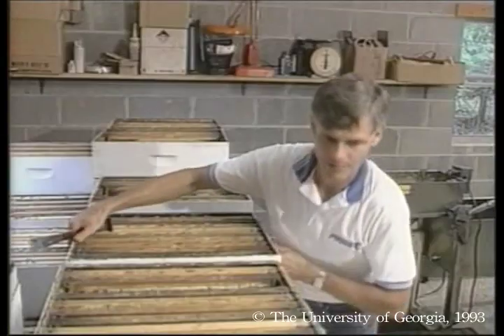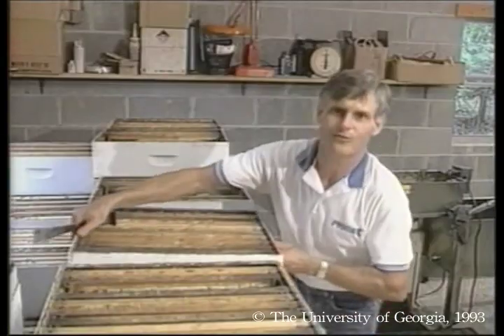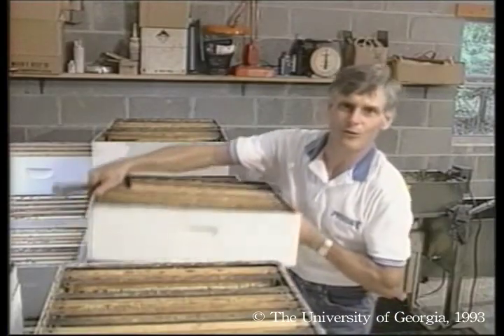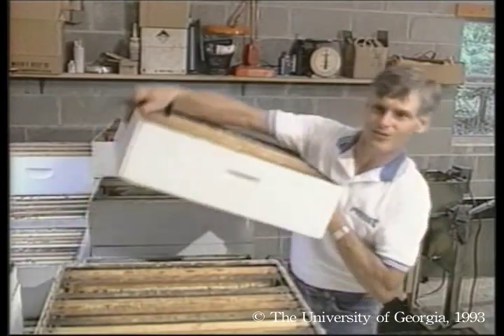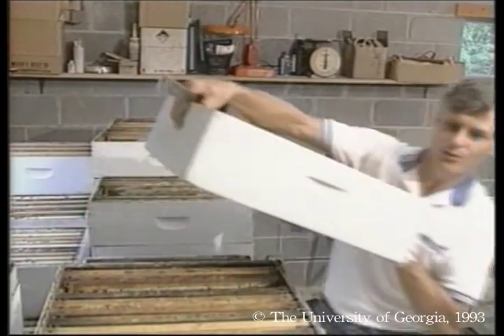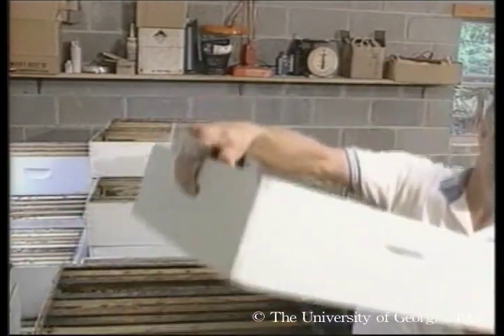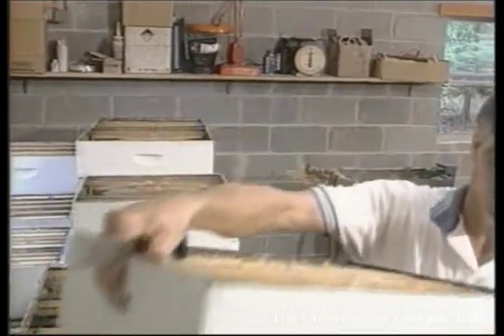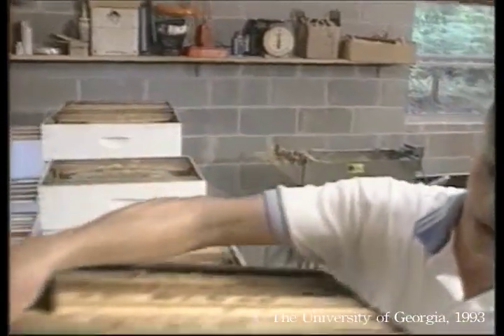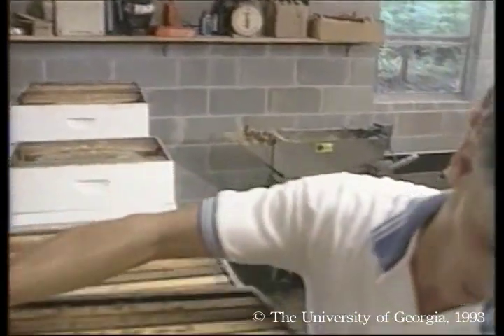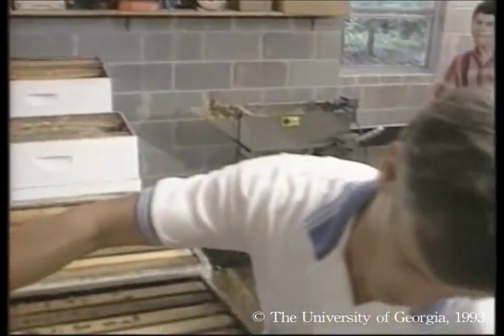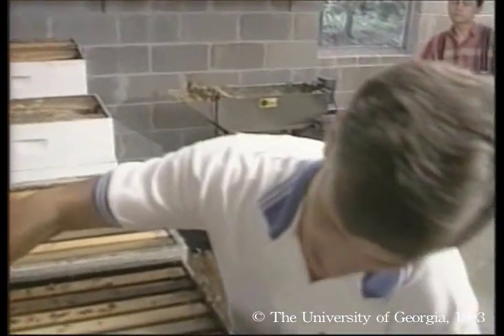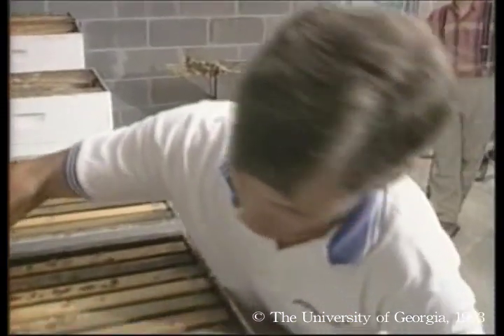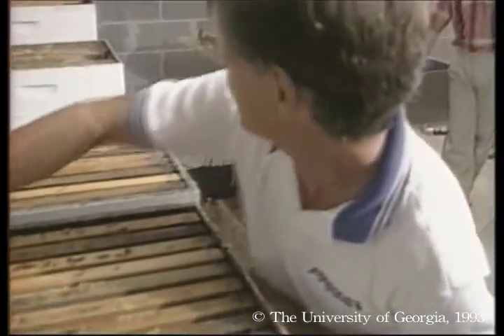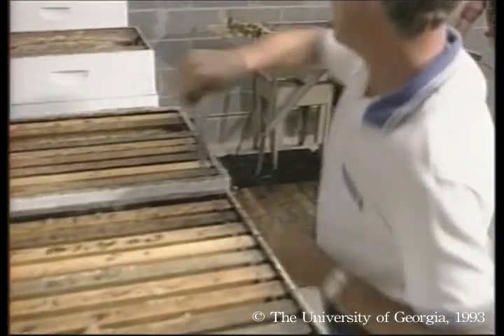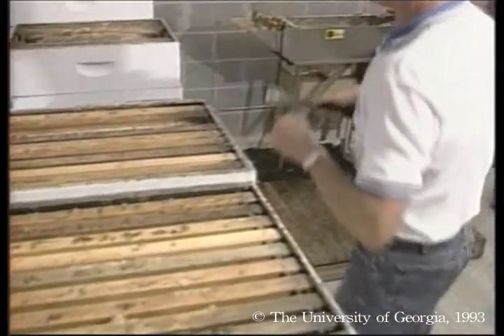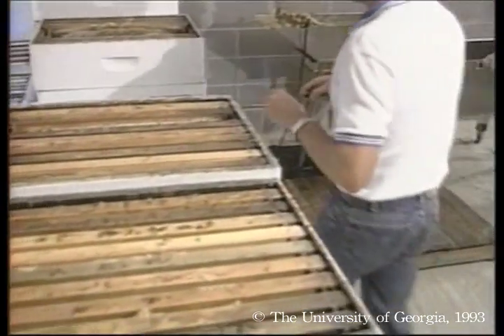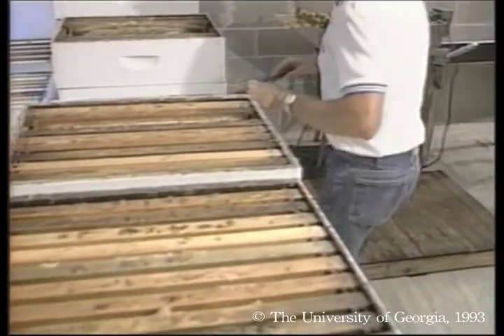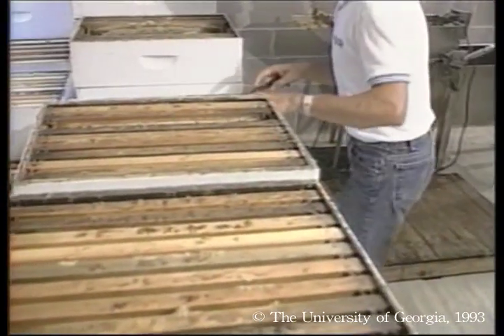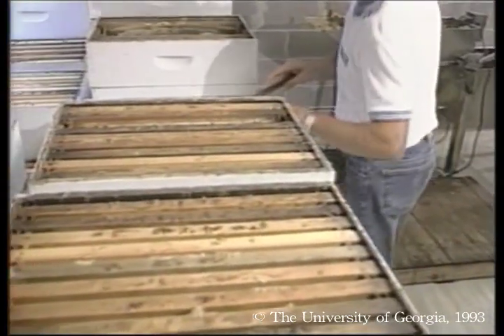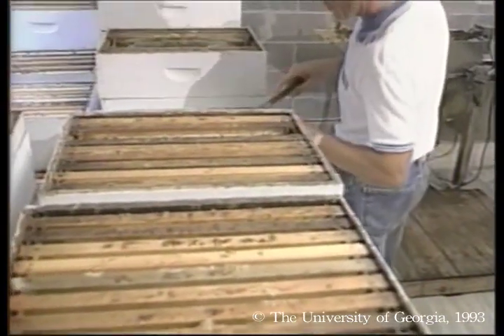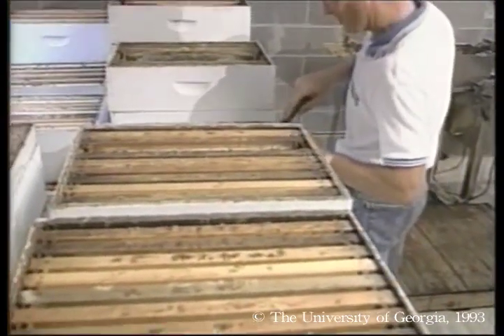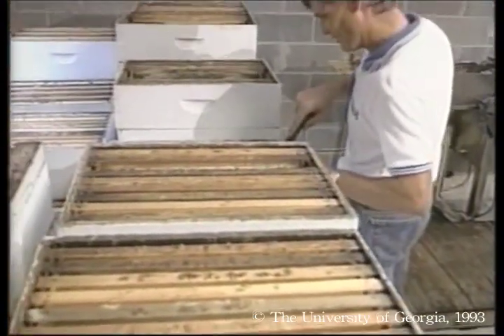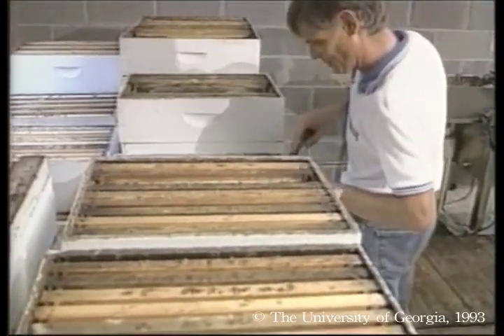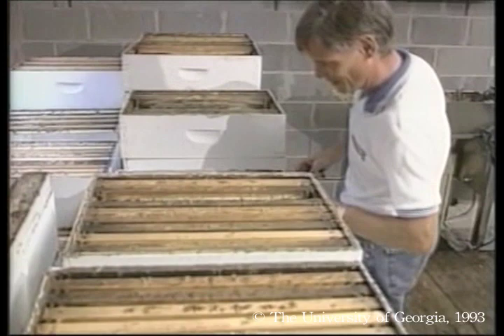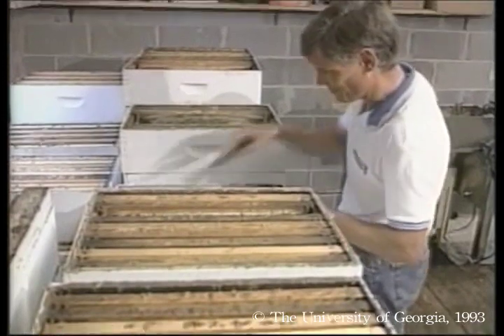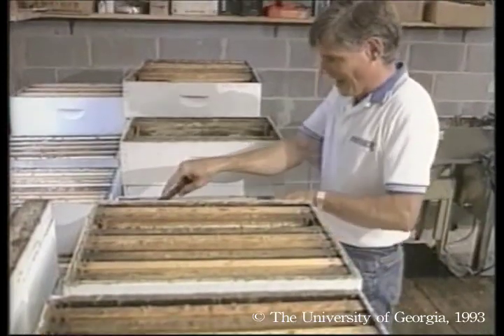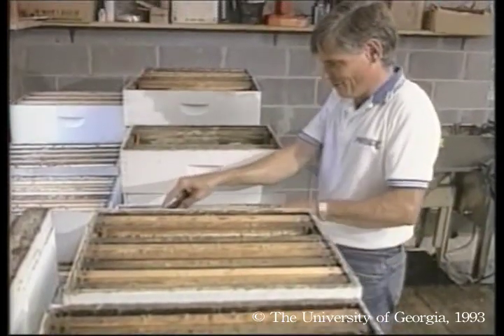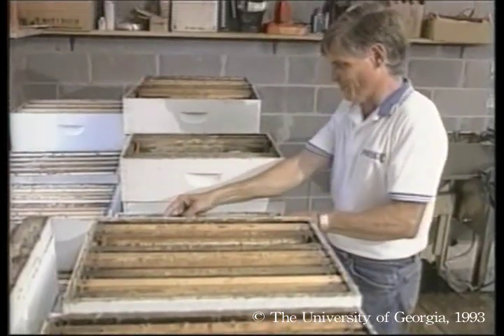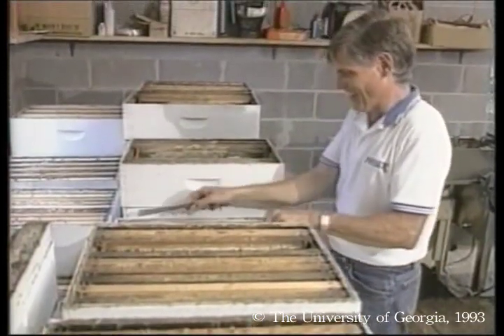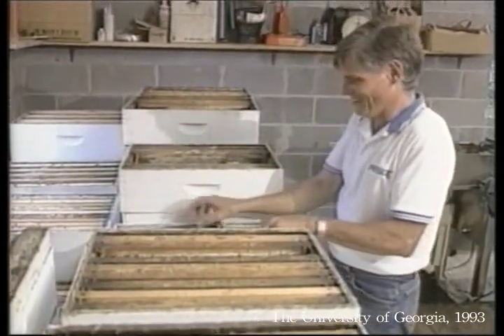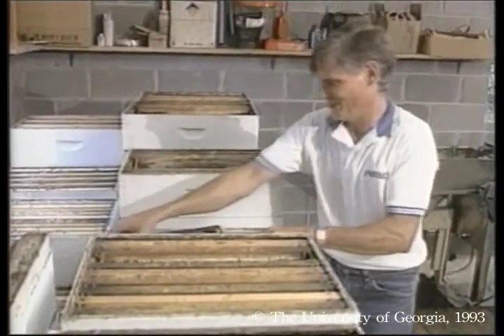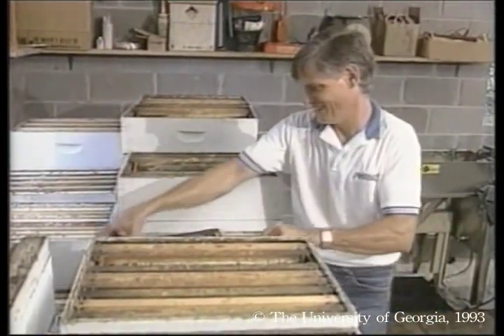First, he stacks supers in the honey house and makes sure that he doesn't mix varieties. Remember, in this part of the country, sourwood honey brings a premium price, so he doesn't want to blend it with other honeys.